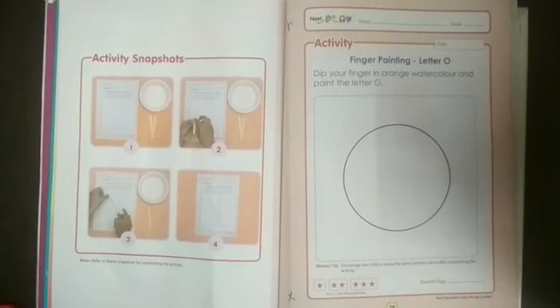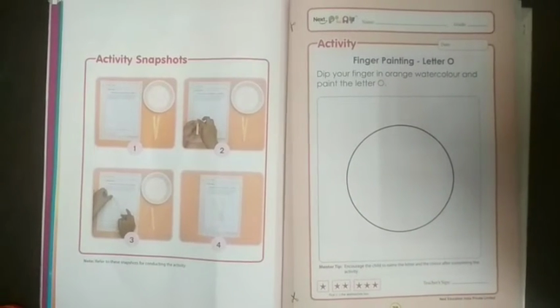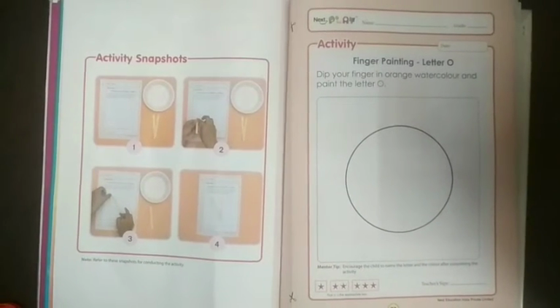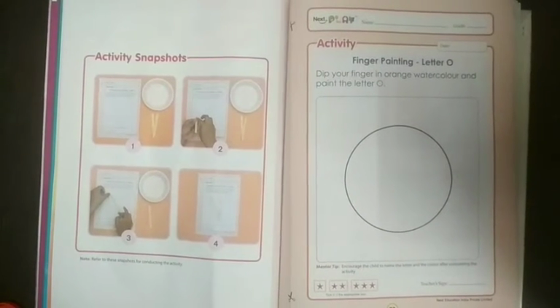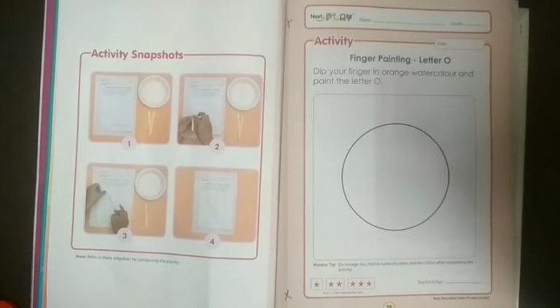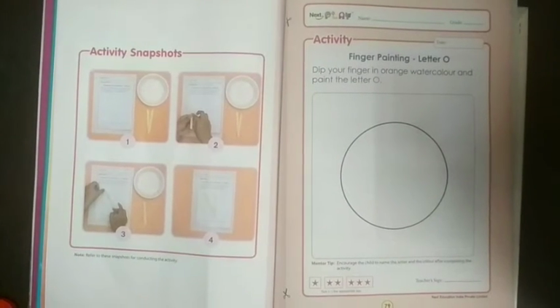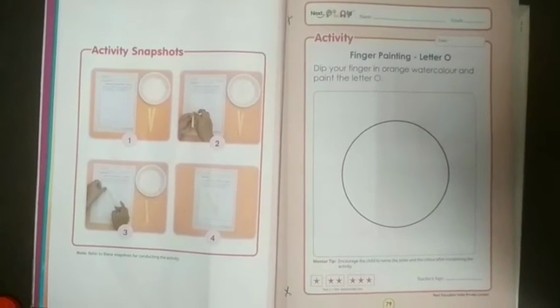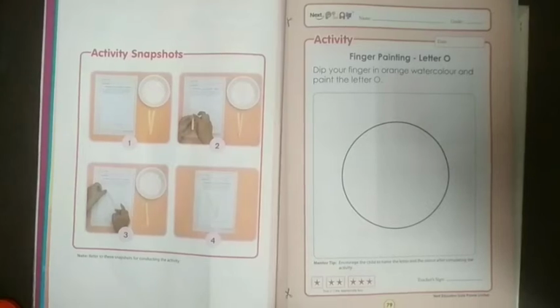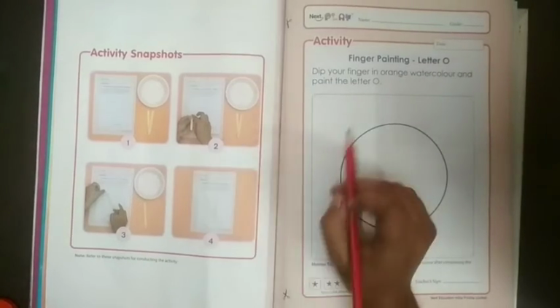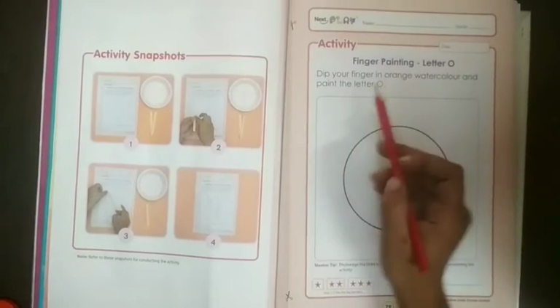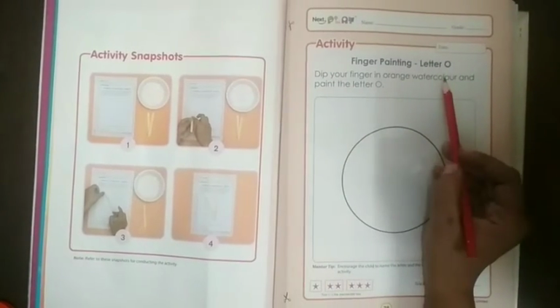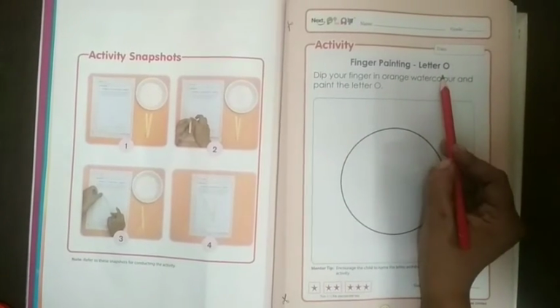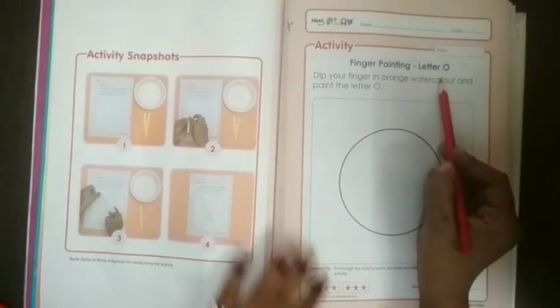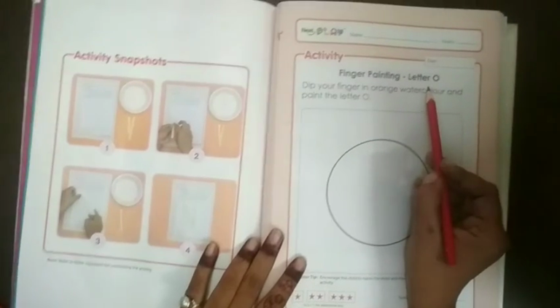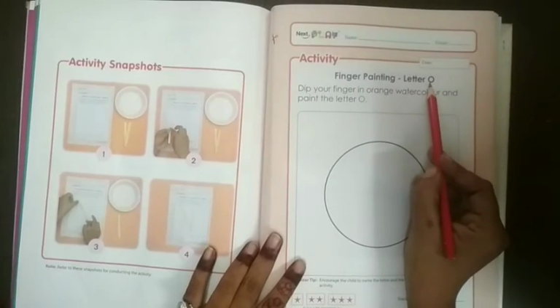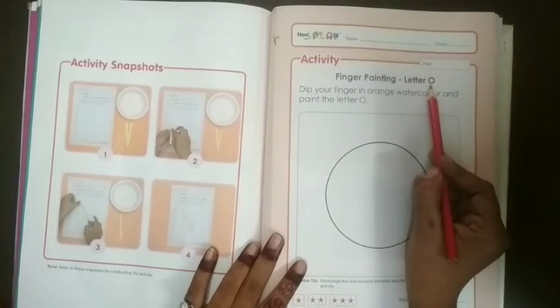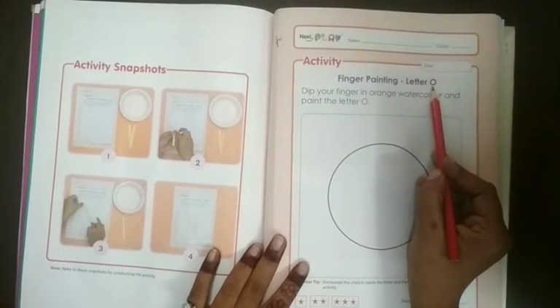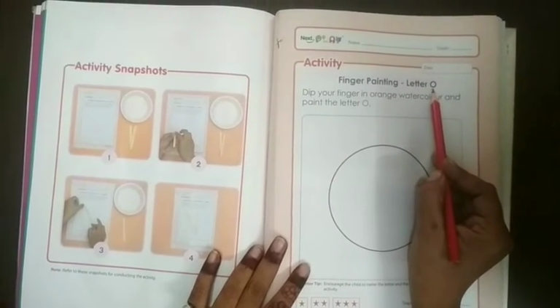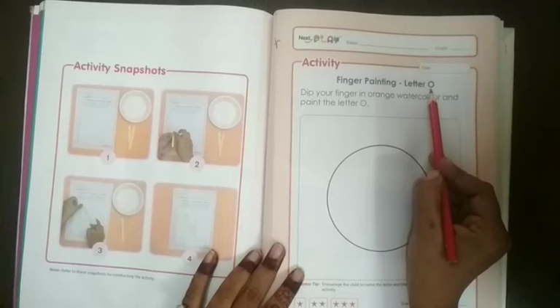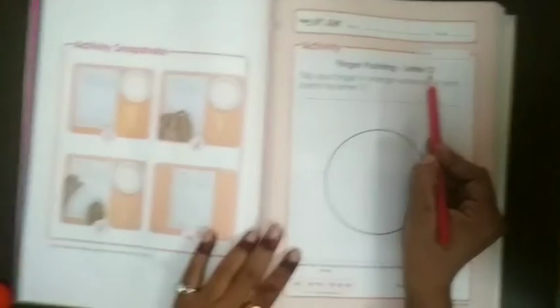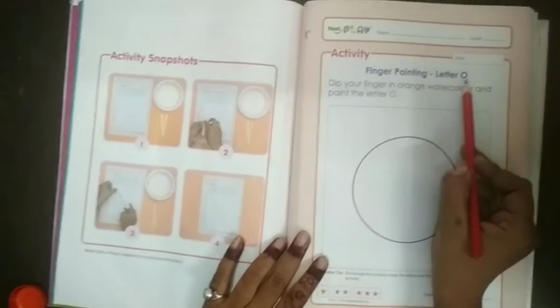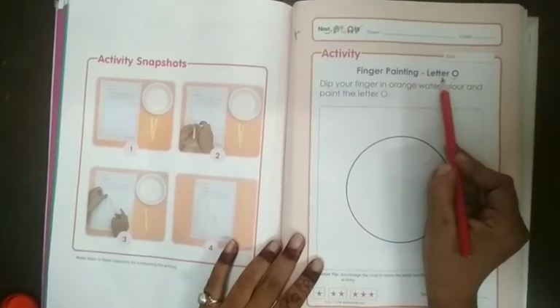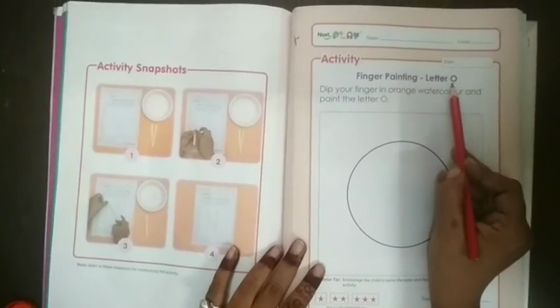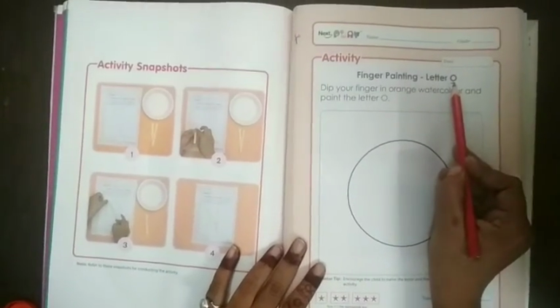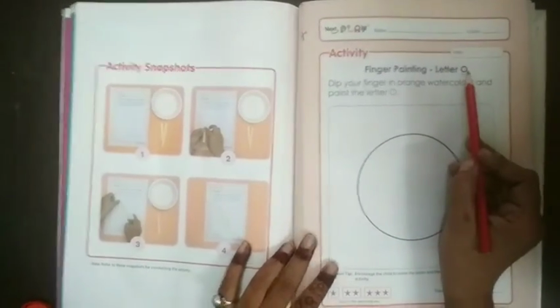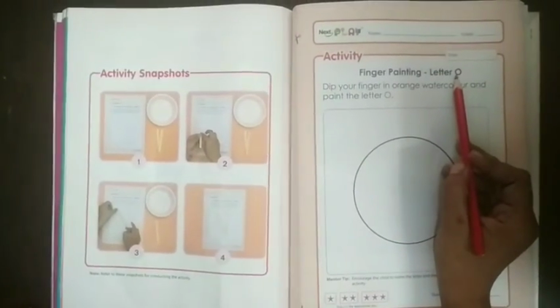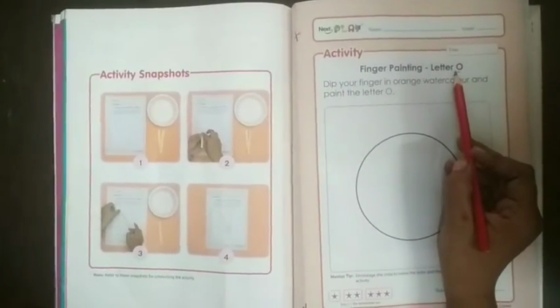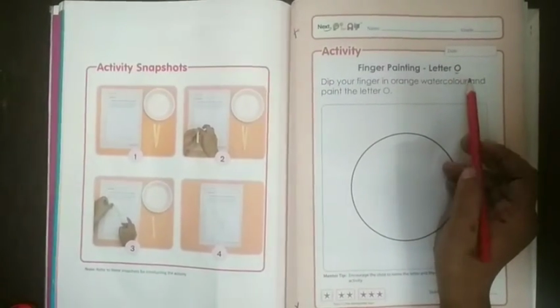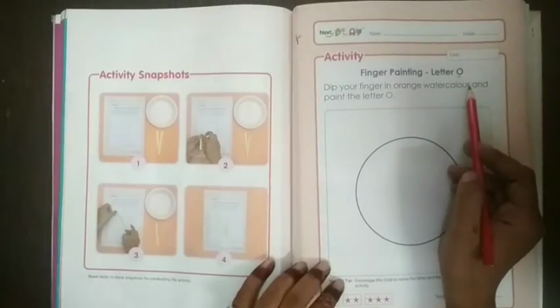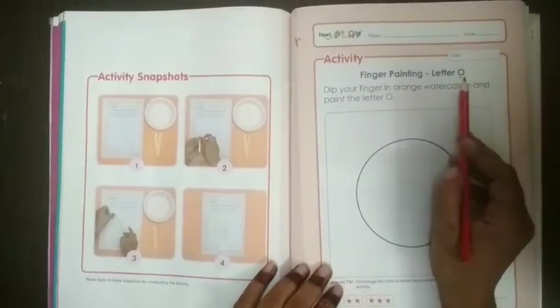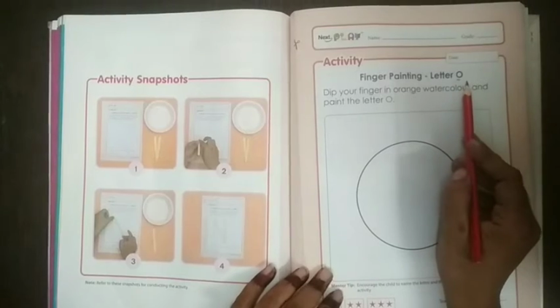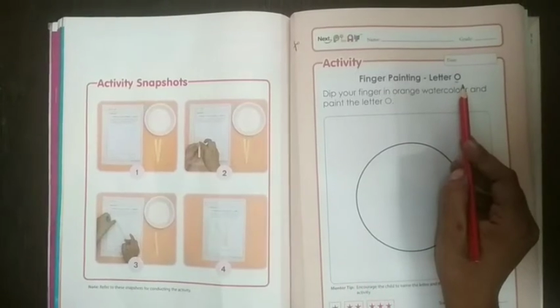Do you want to know which activity we are going to do? We are going to do the activity related to letter O. This is letter O and we are going to do the activity related to this letter.